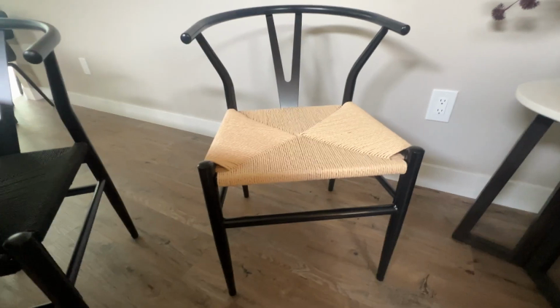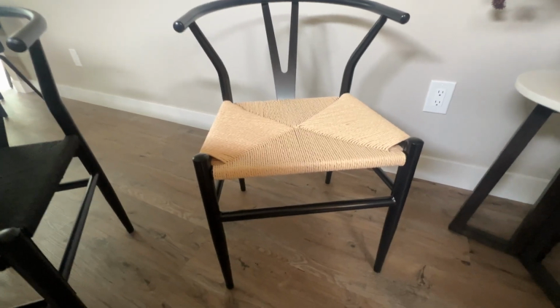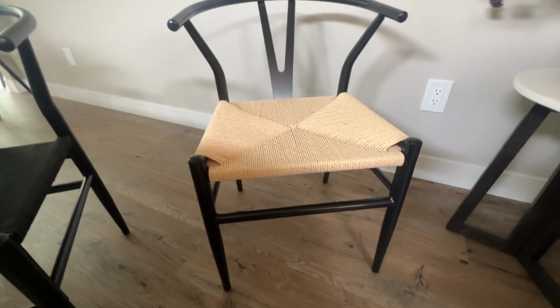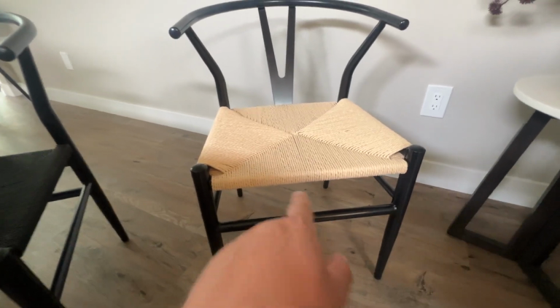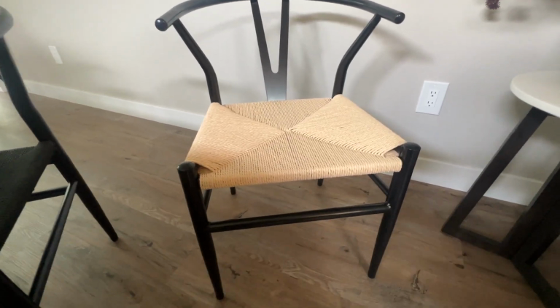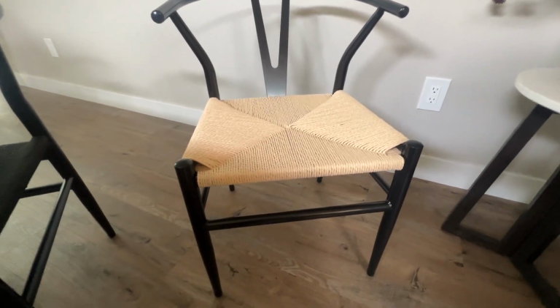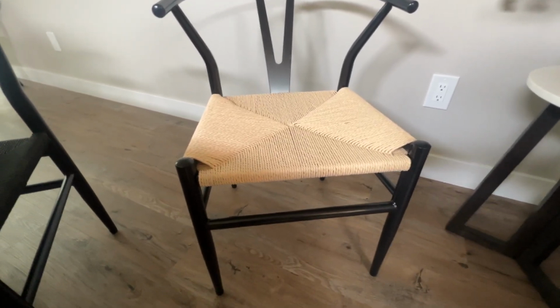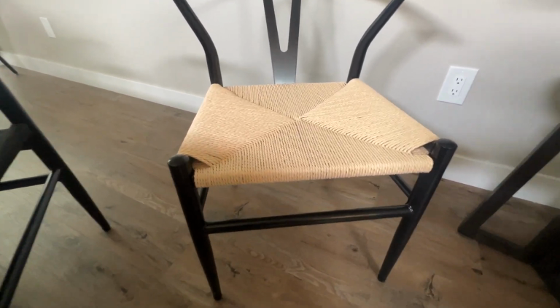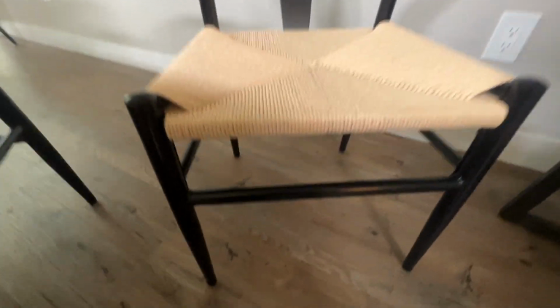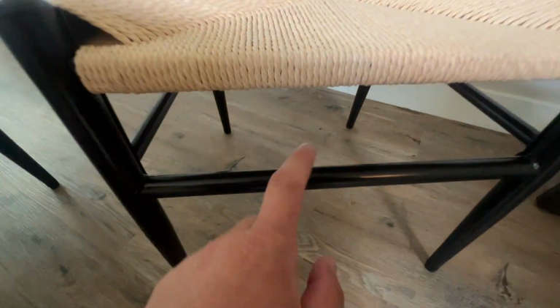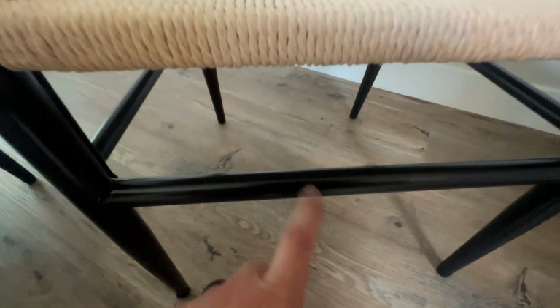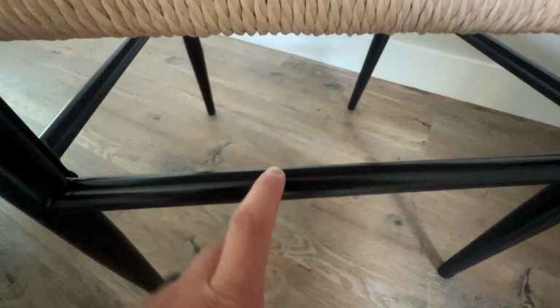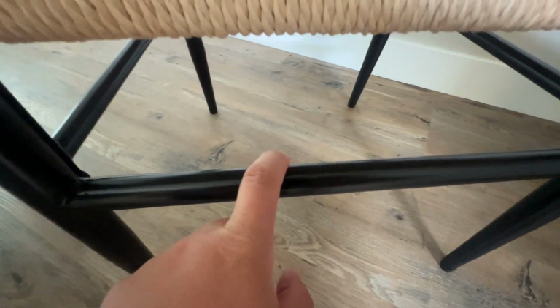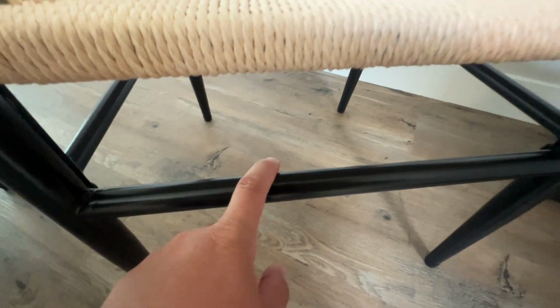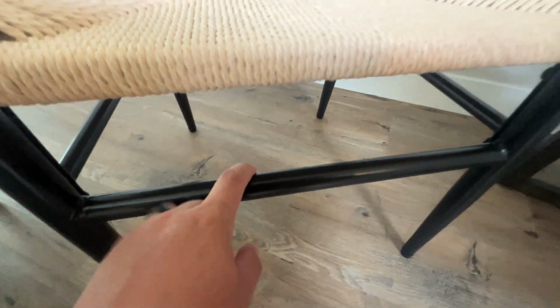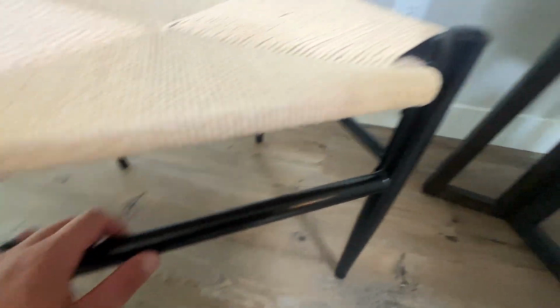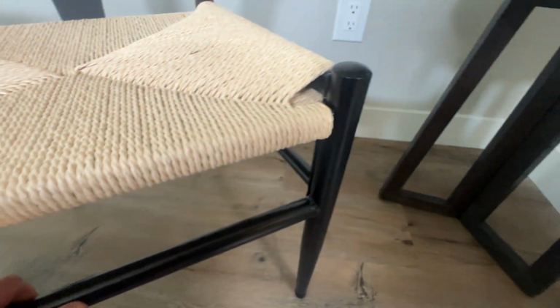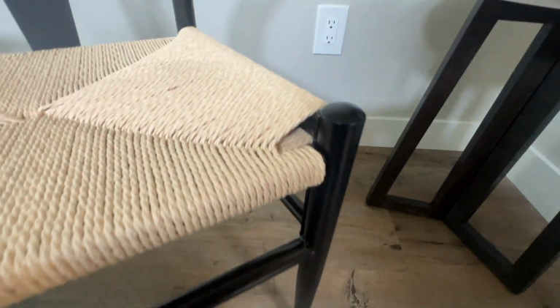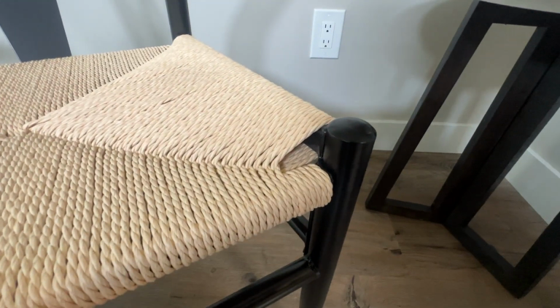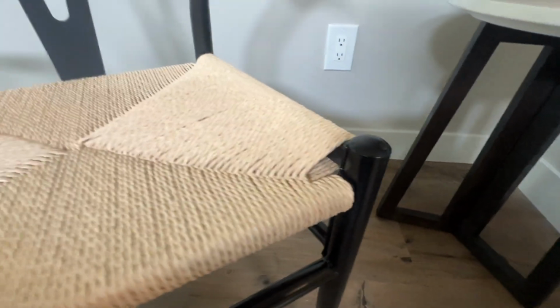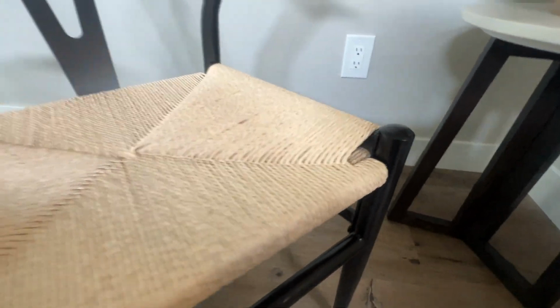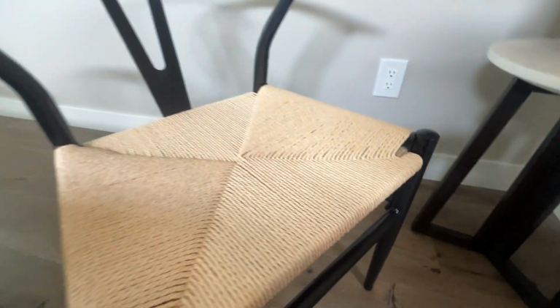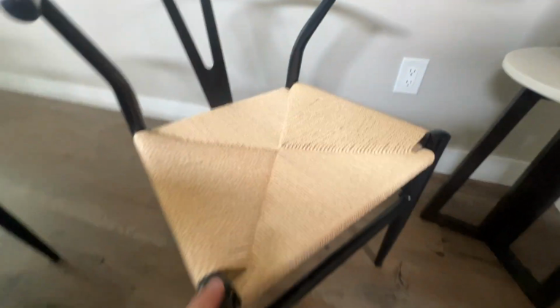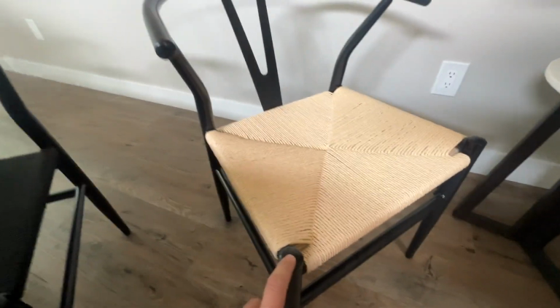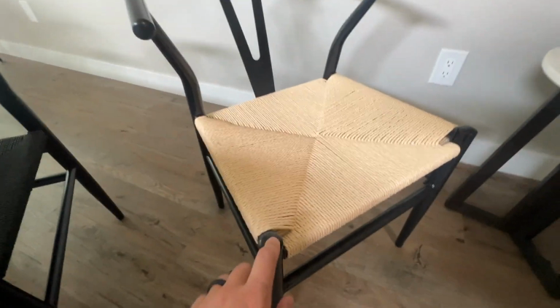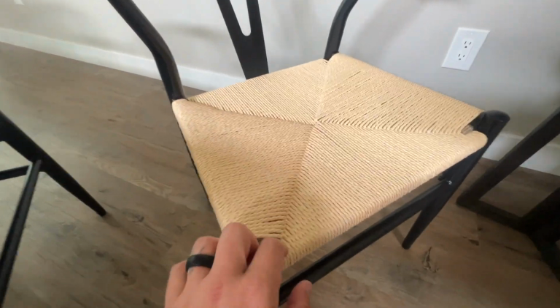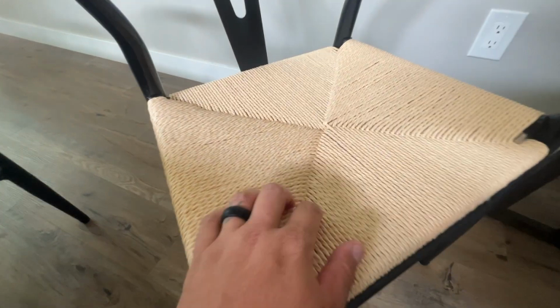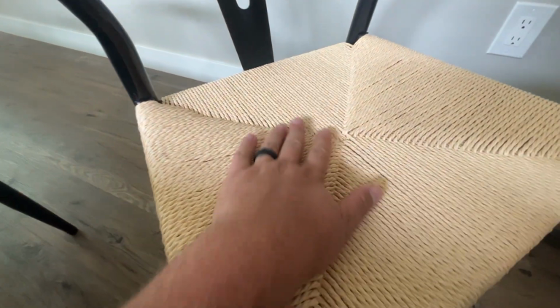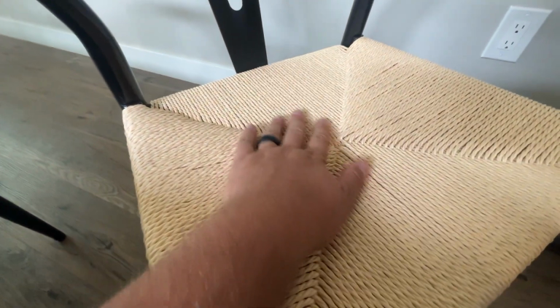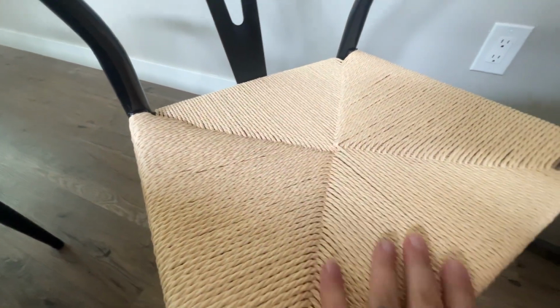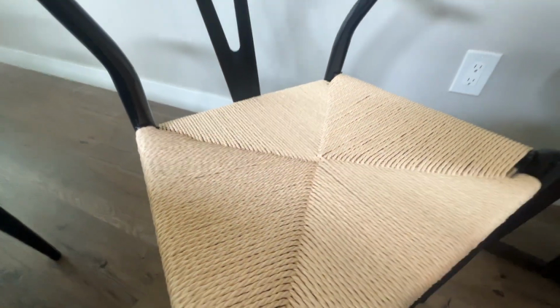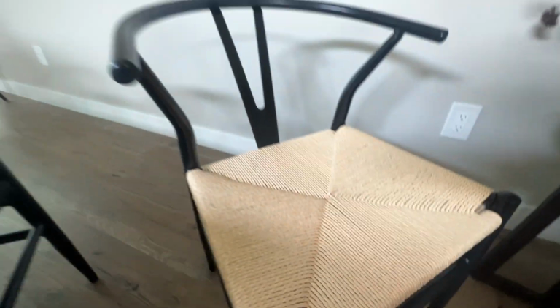Hey, what's up everyone? It's Jimbo looking at these dining room chairs today. This is a solid, more of a satin finish — not quite matte. Solid metal on the frame and kind of a rattan seat with a nice pattern on it.